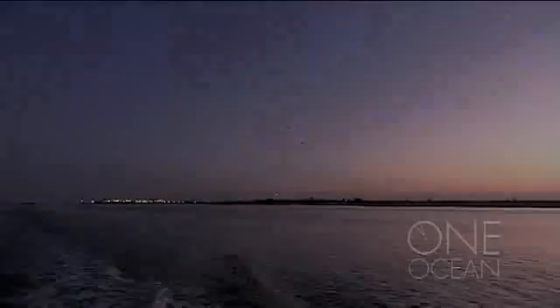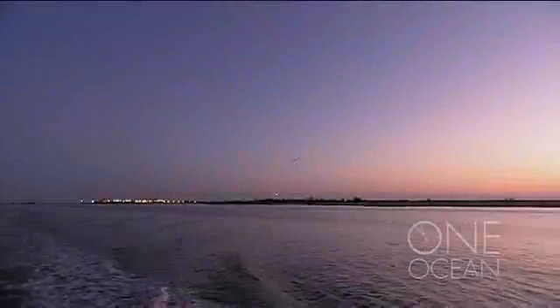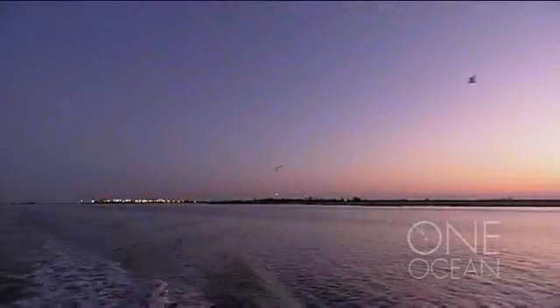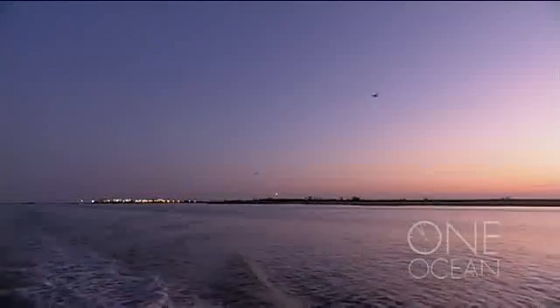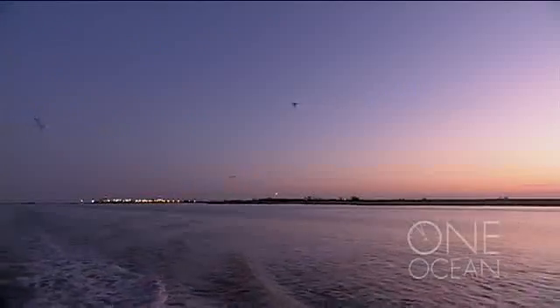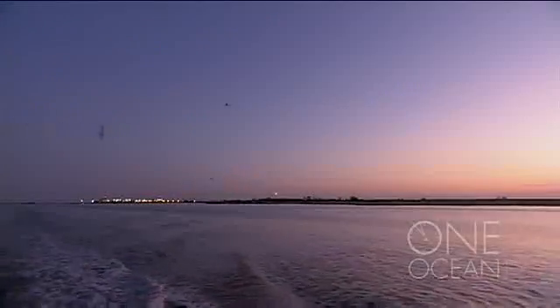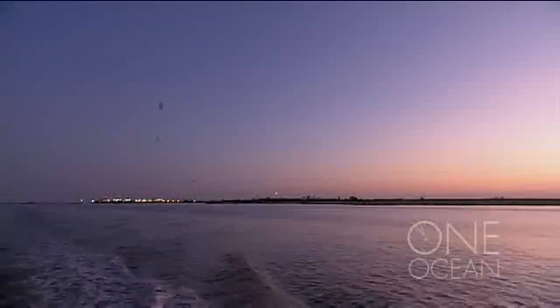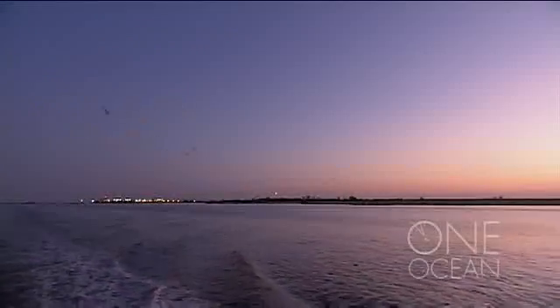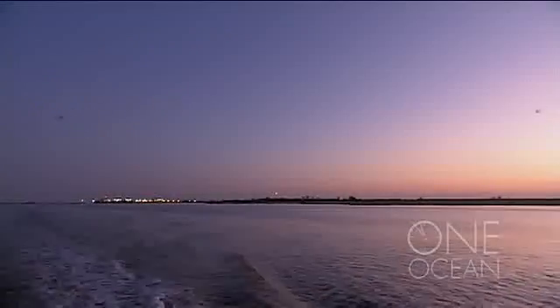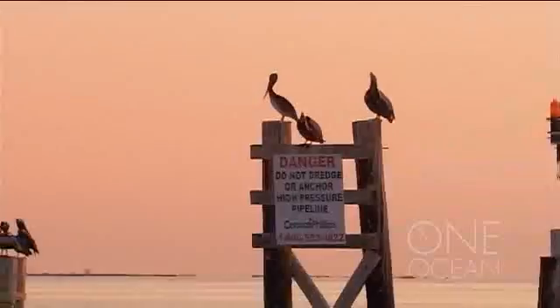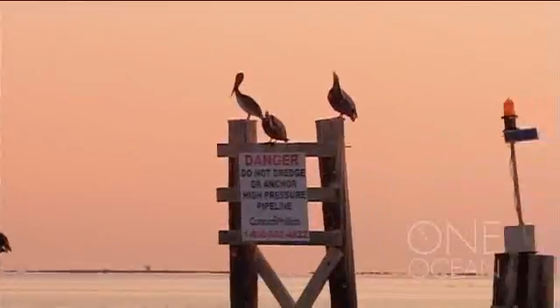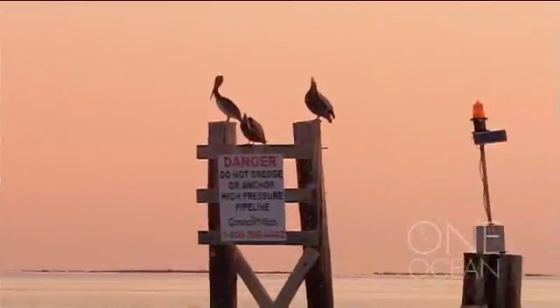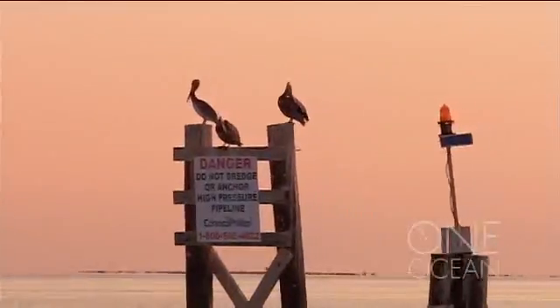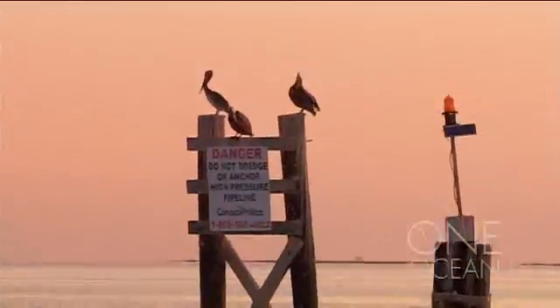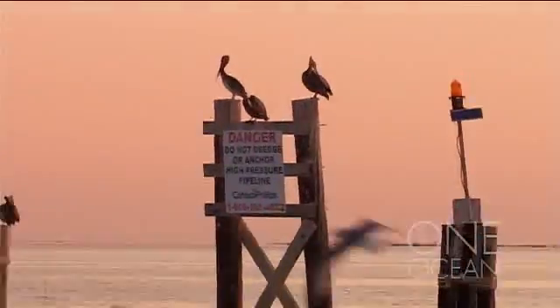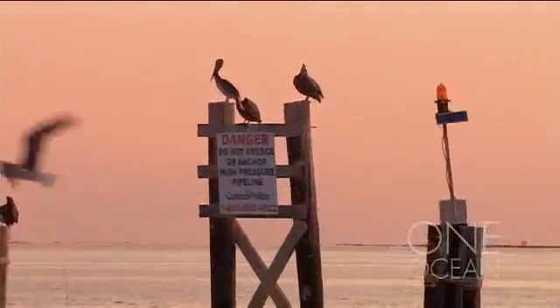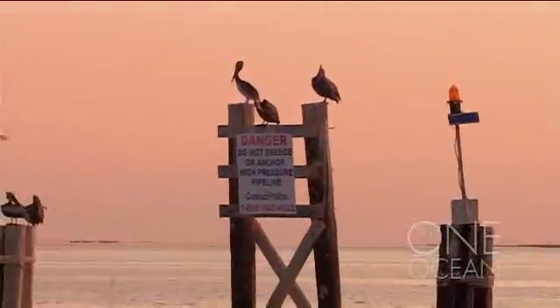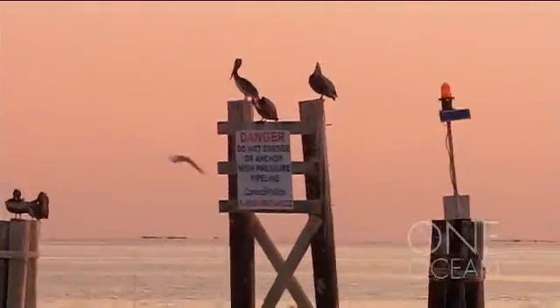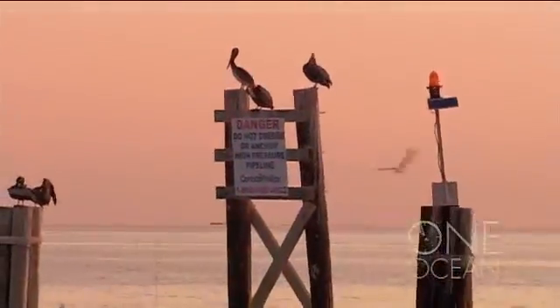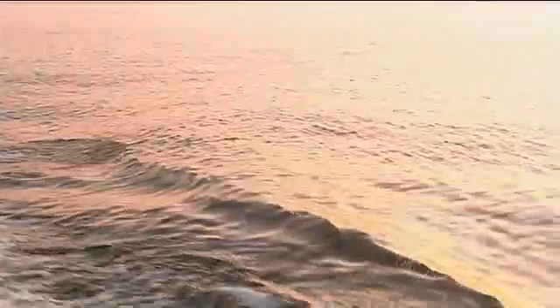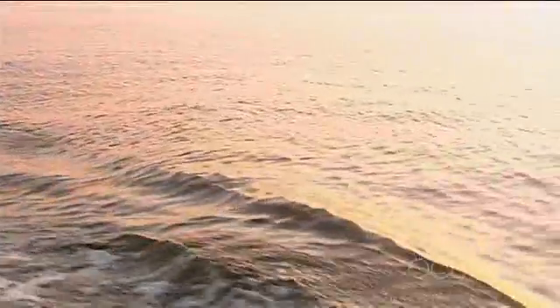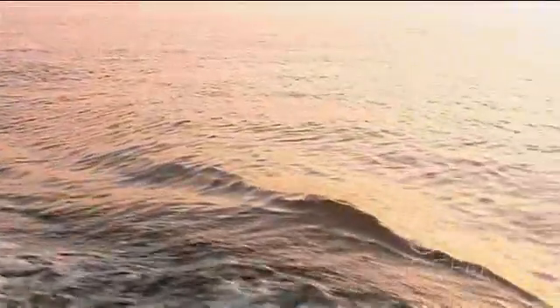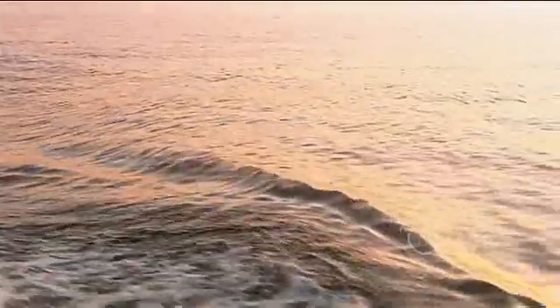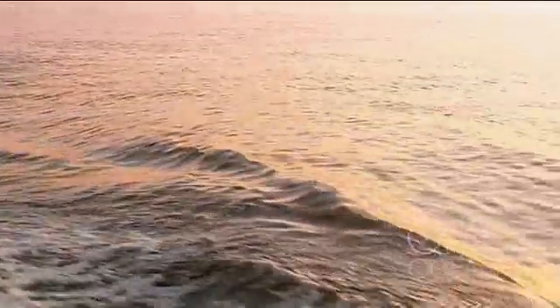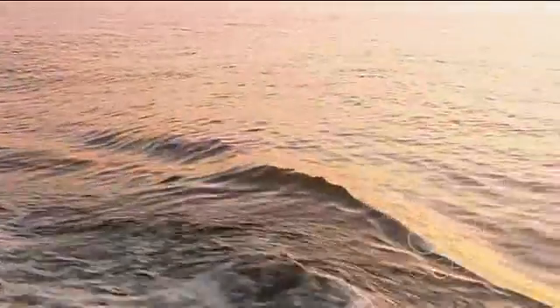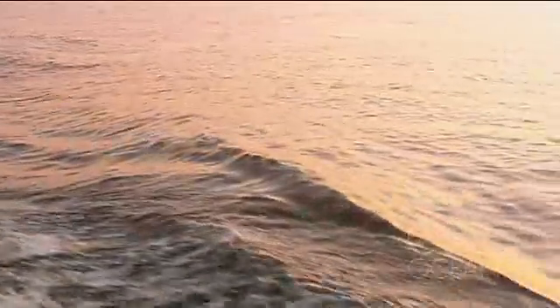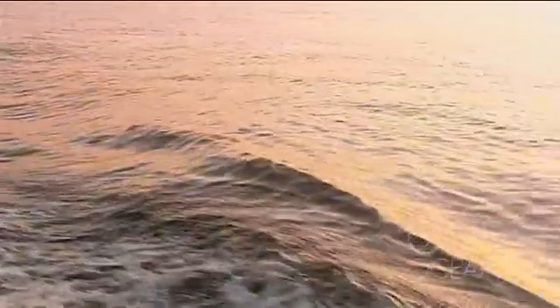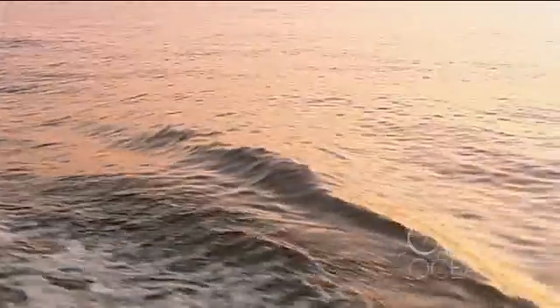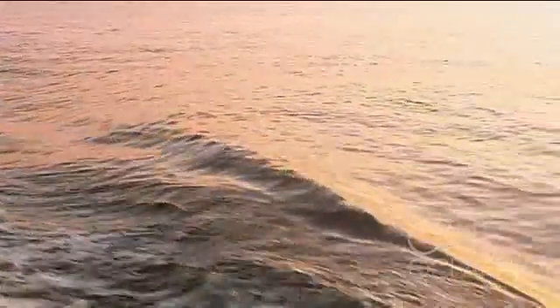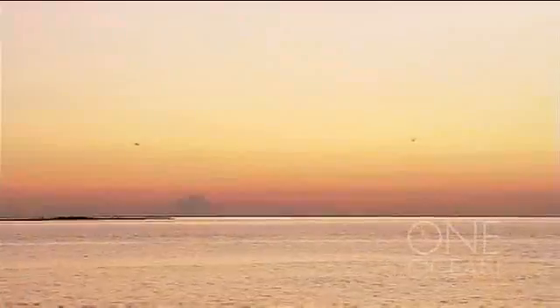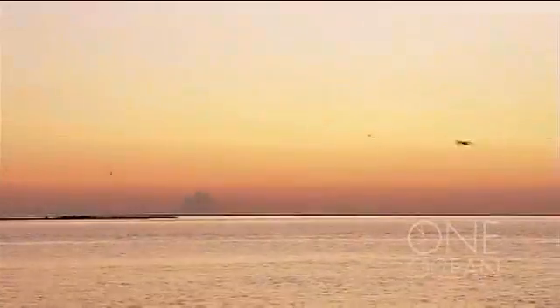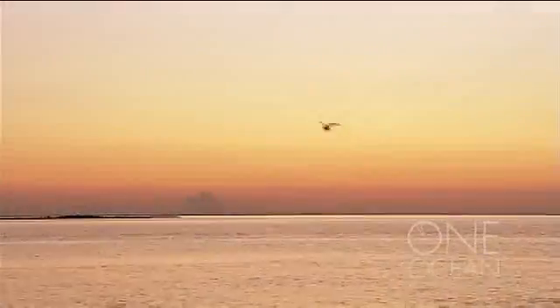On the other side of the Atlantic lies the Gulf of Mexico, a sea much like the Mediterranean. But like the Mediterranean, all is not as it appears to be.